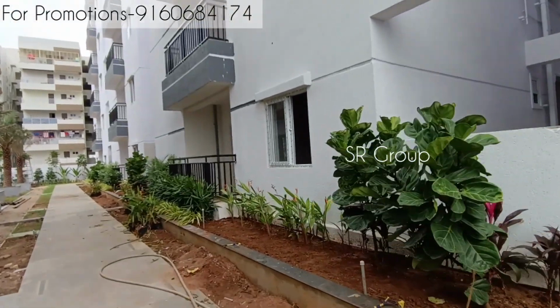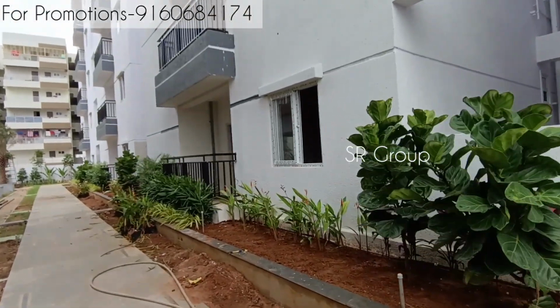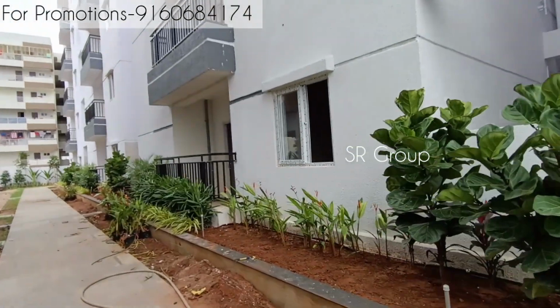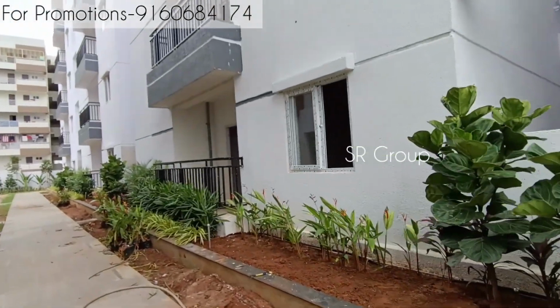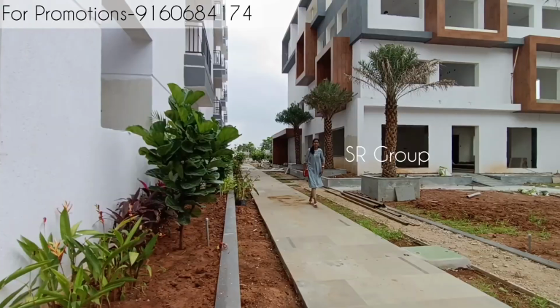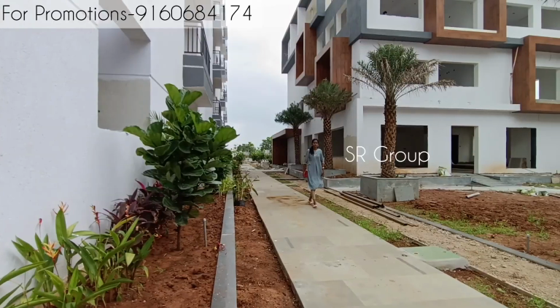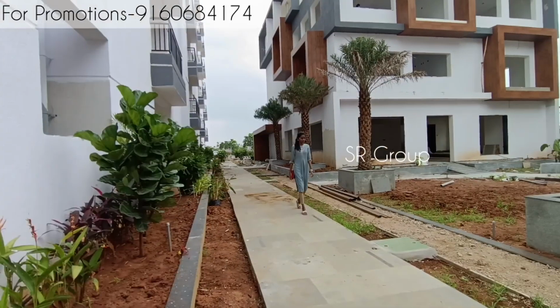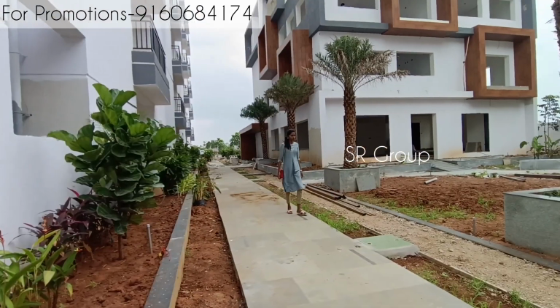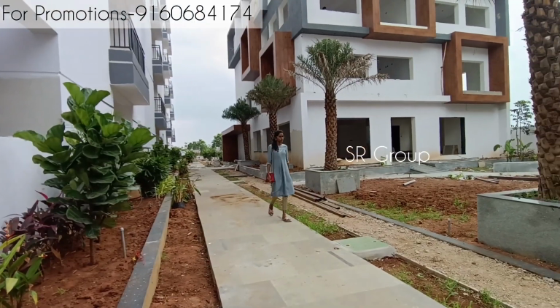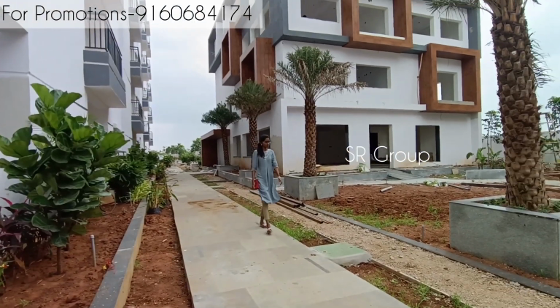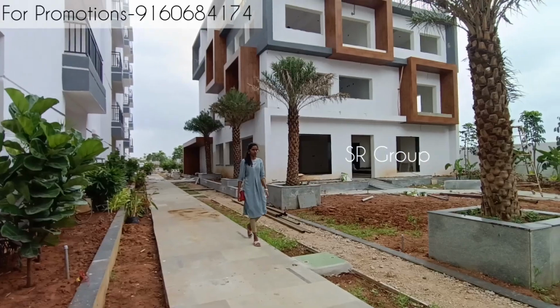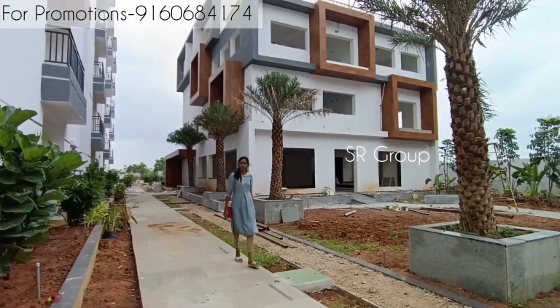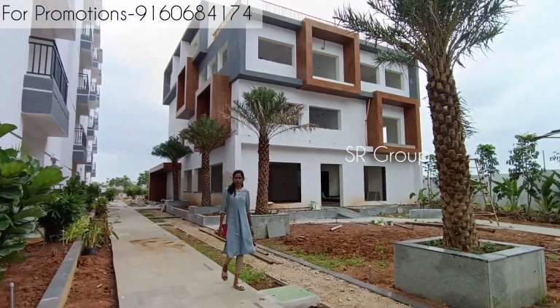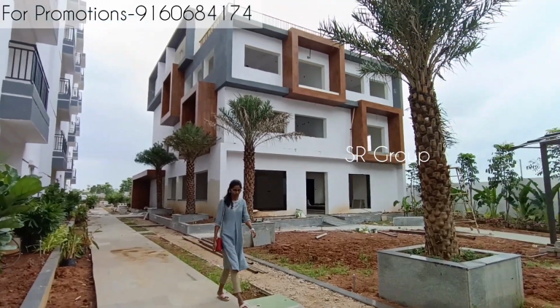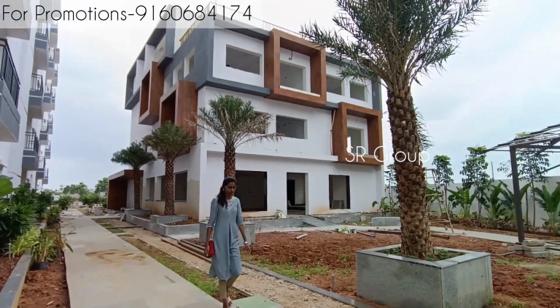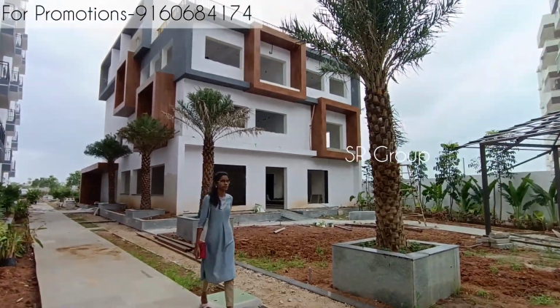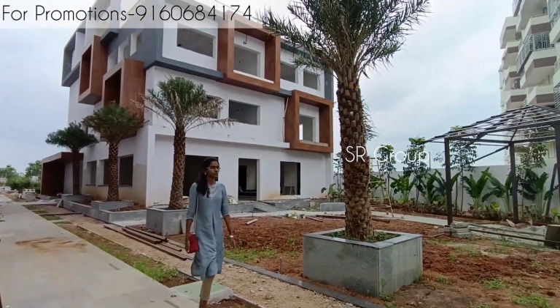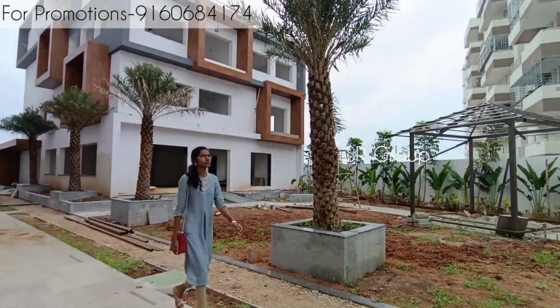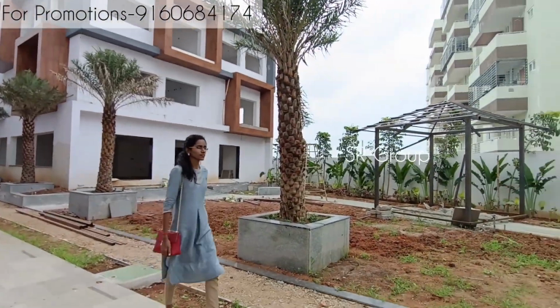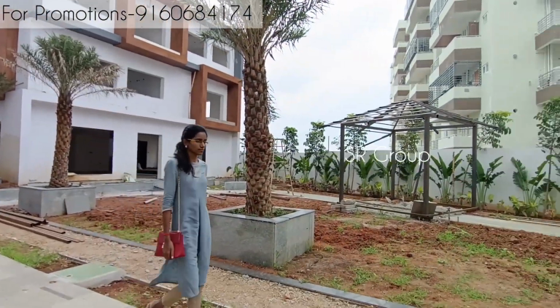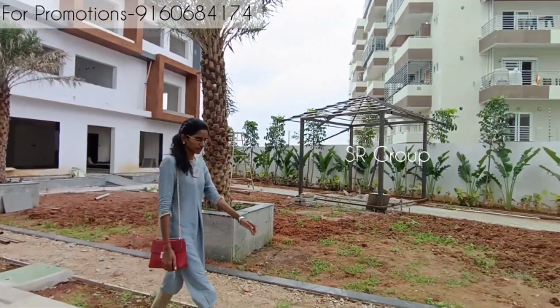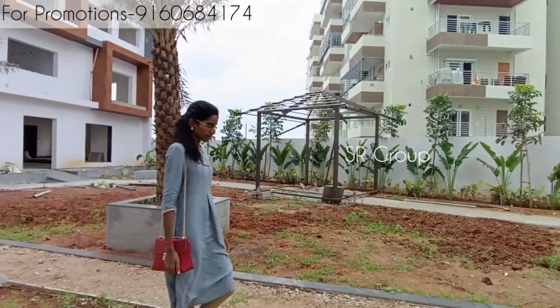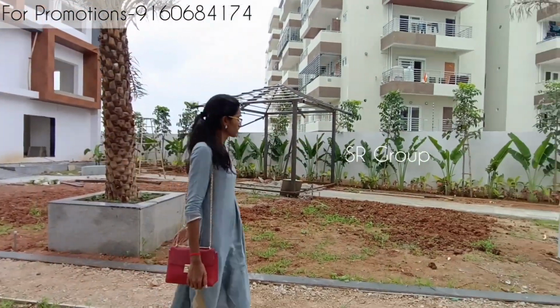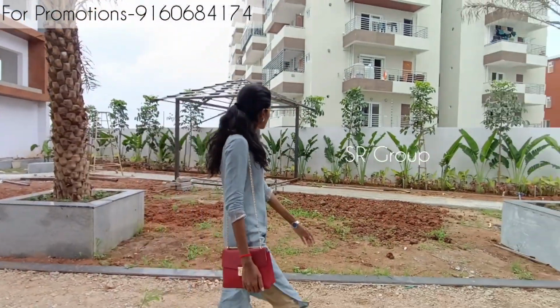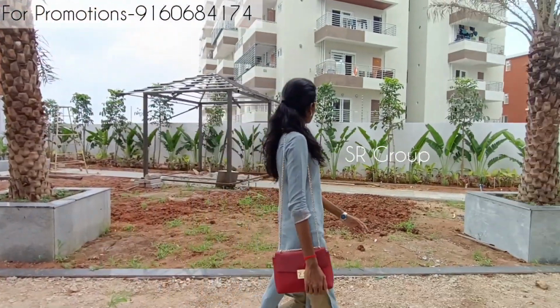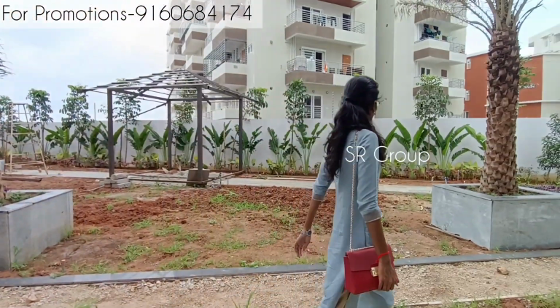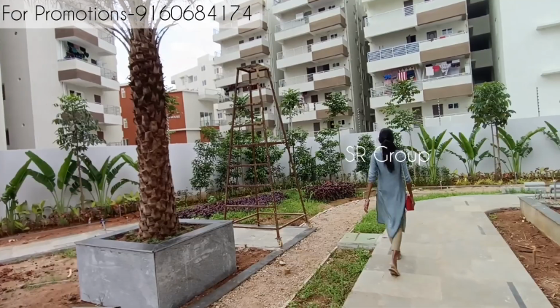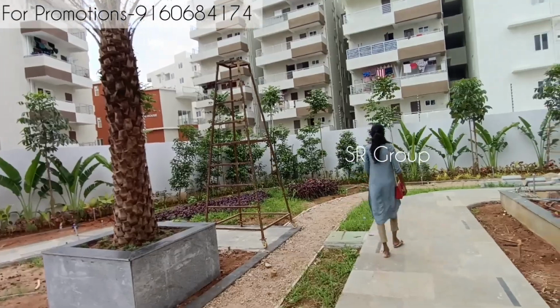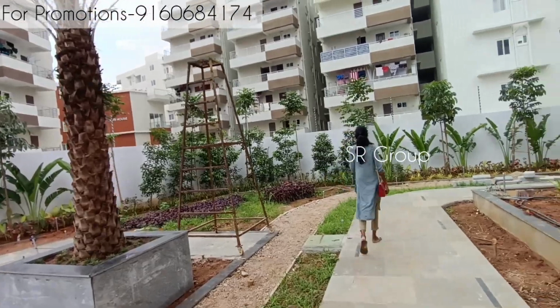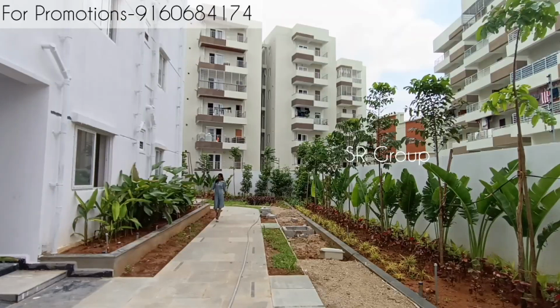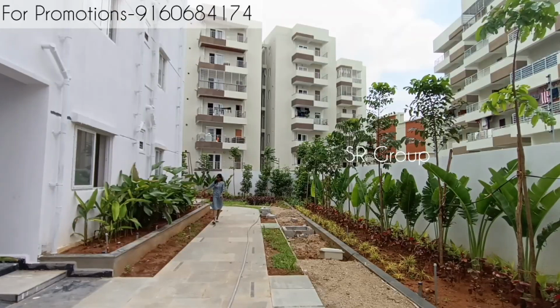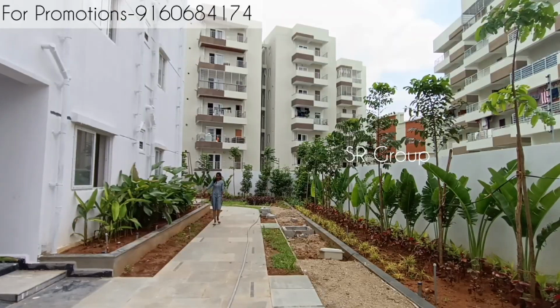In this project, we have 2 clubhouses provided. The number of towers is a minimum of ten. The clubhouse sizes are 33,000 square feet and above. When it comes to clubhouse amenities: